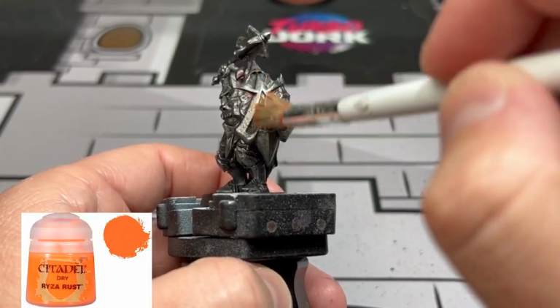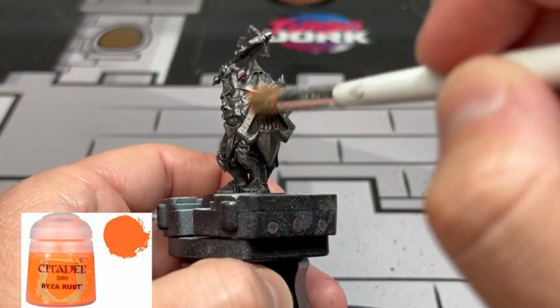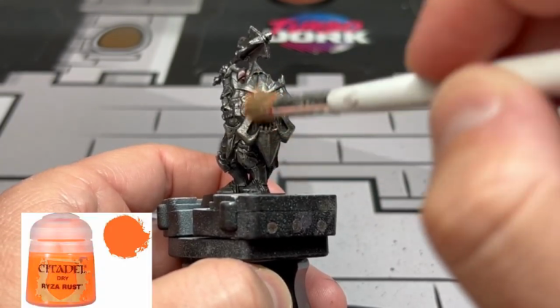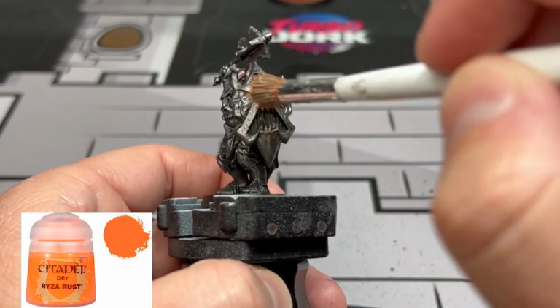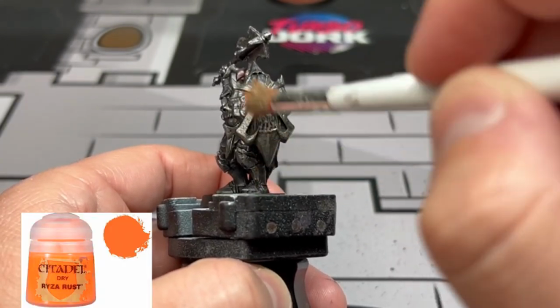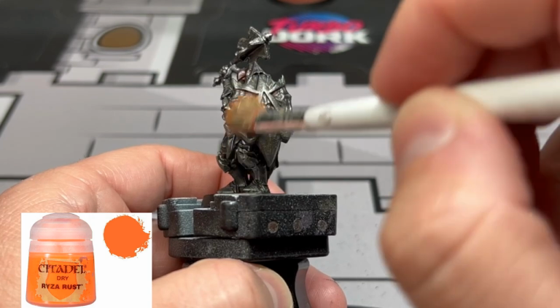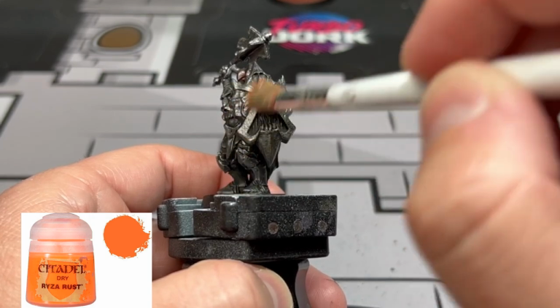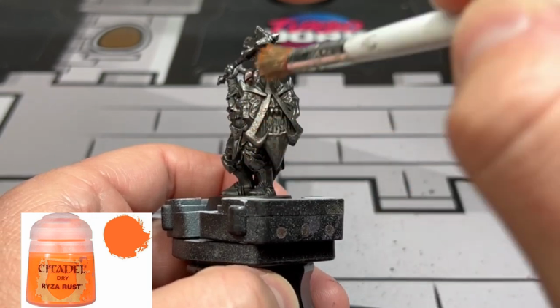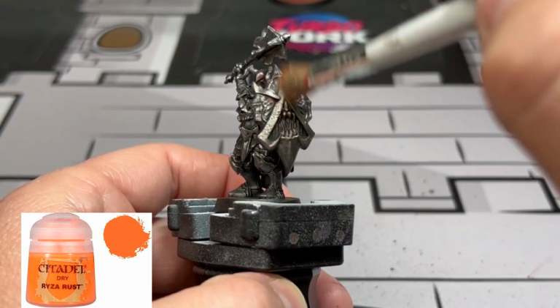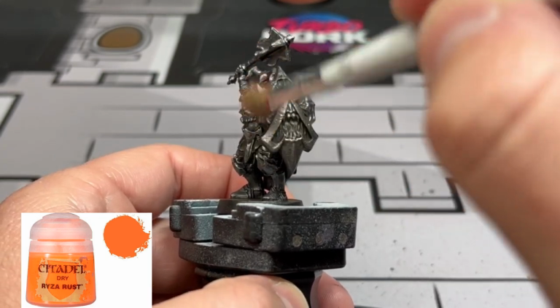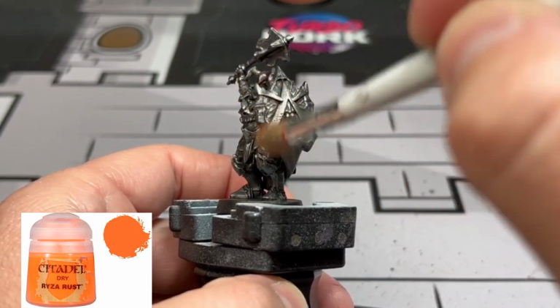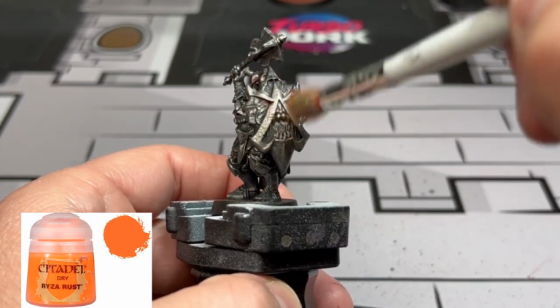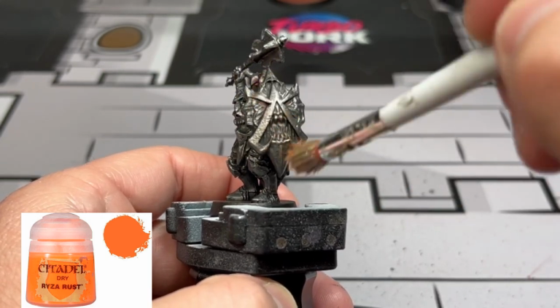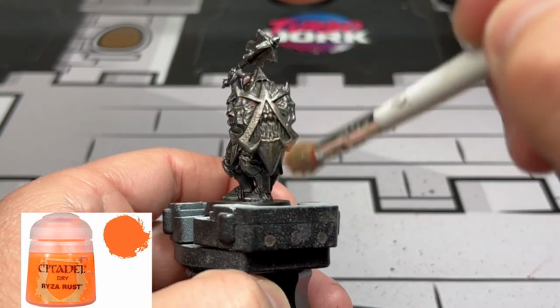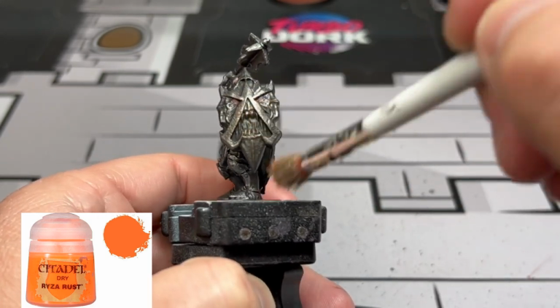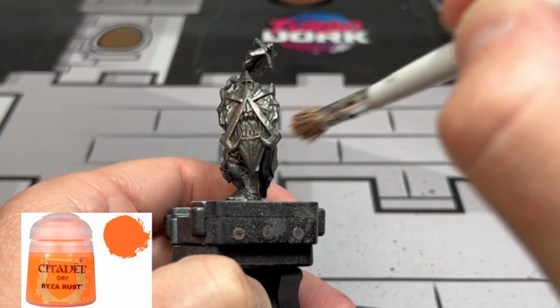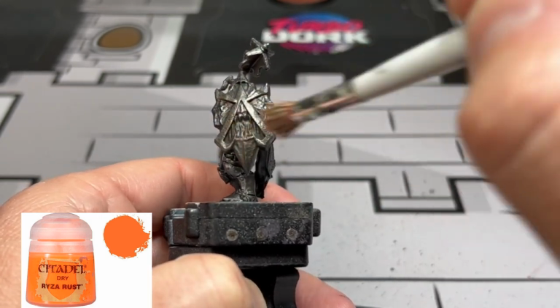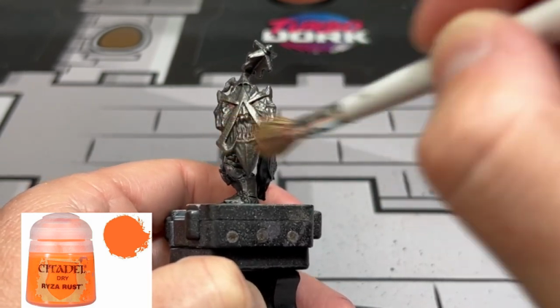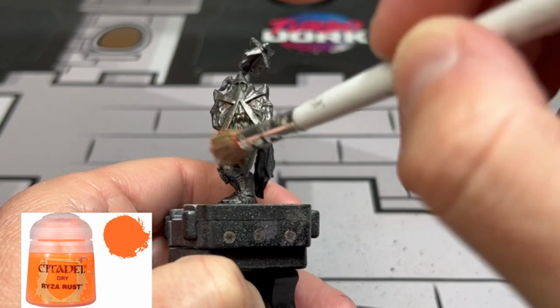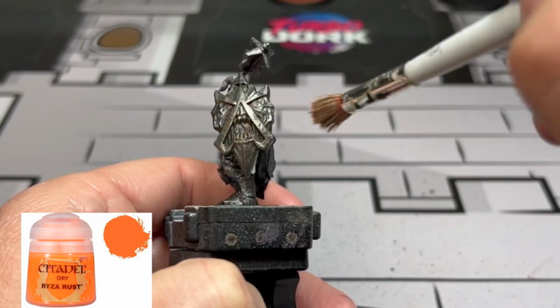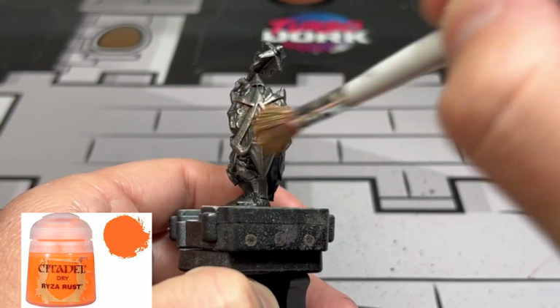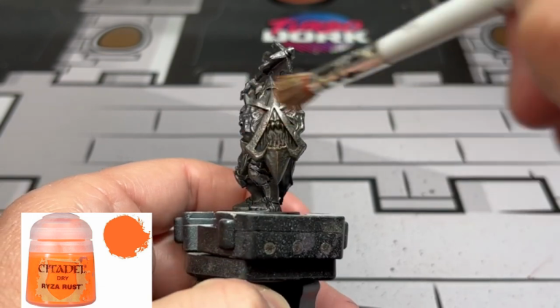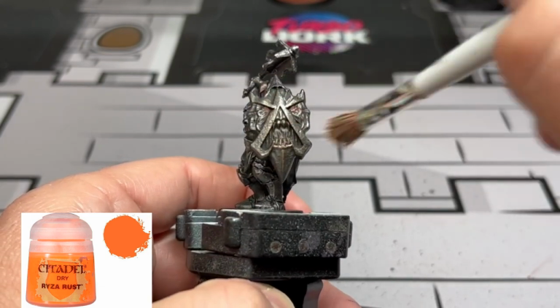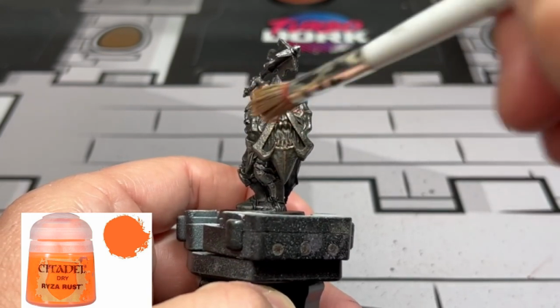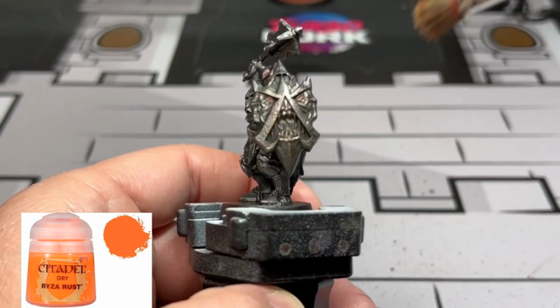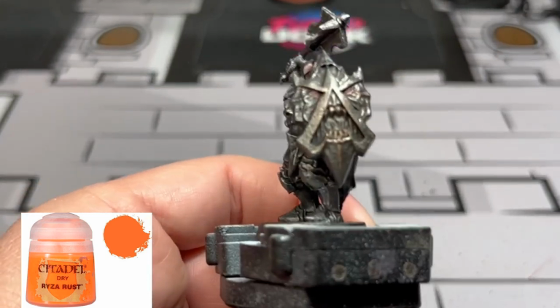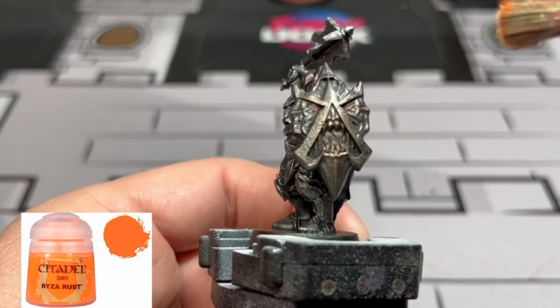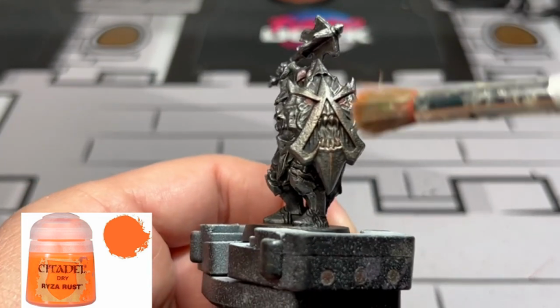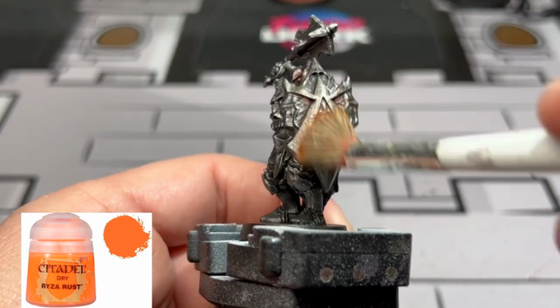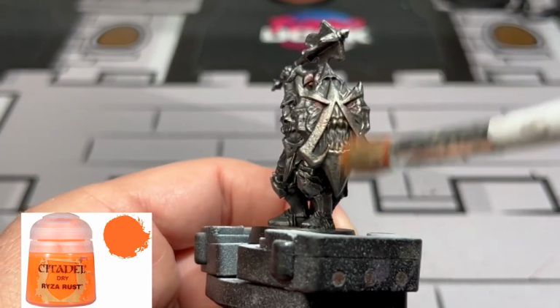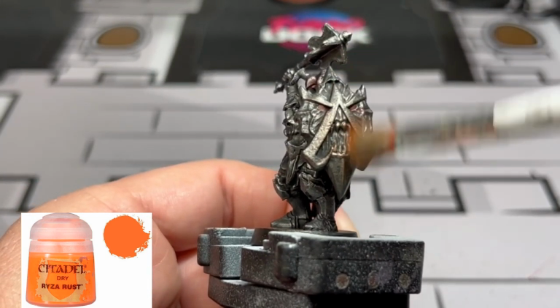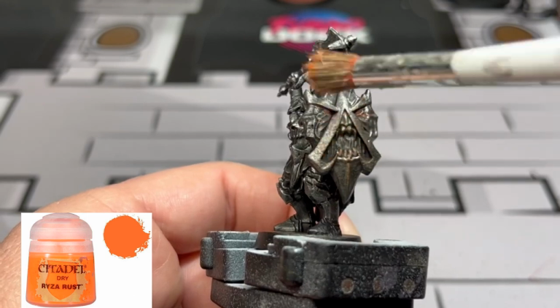Next, we're going to take a very light drybrush of Ryza Rust and give the shield a kind of rusty look — as if our warrior had picked up a rusty old shield, or if it had been sitting in a damp or moisture-filled area.